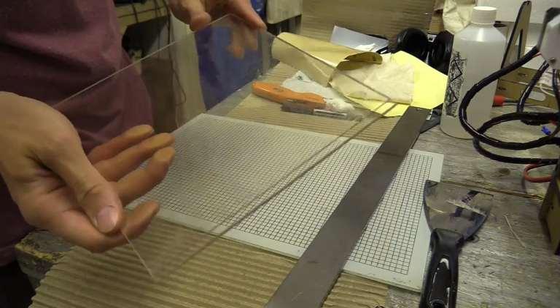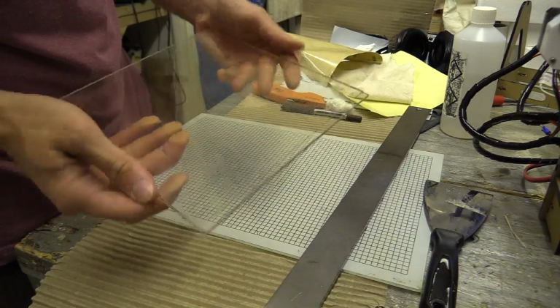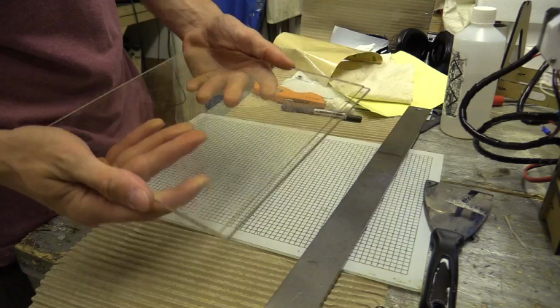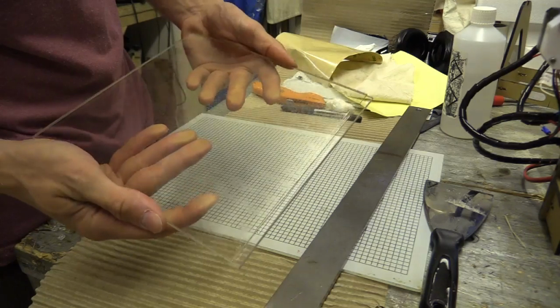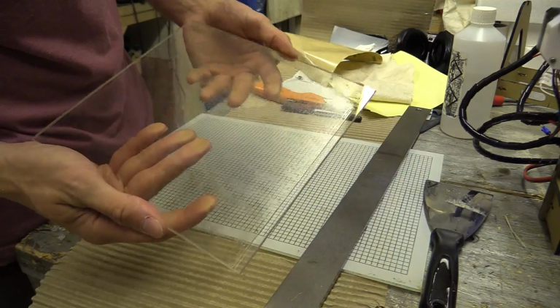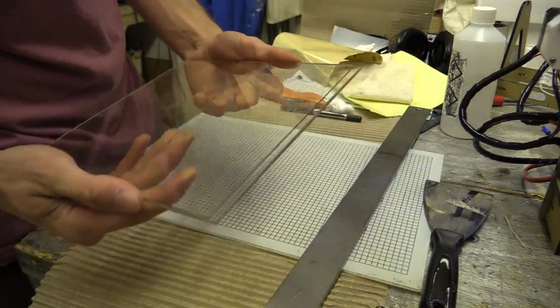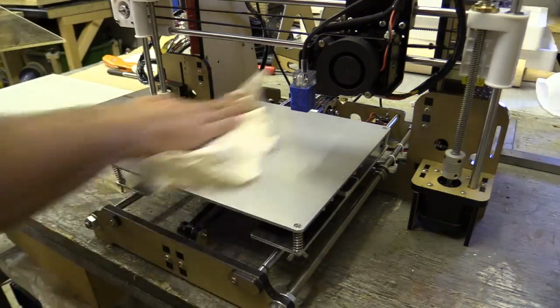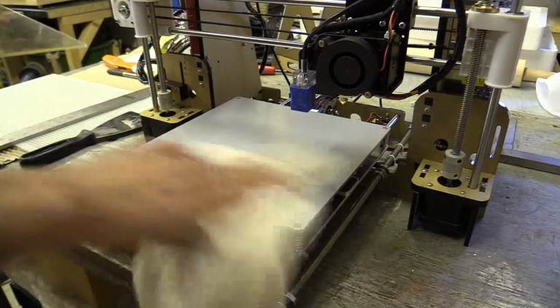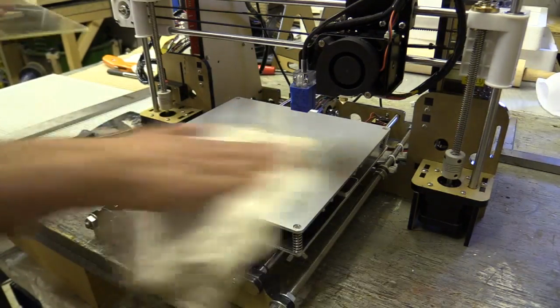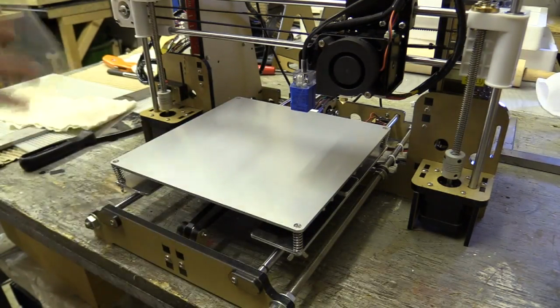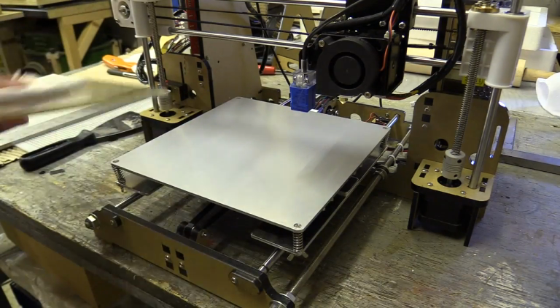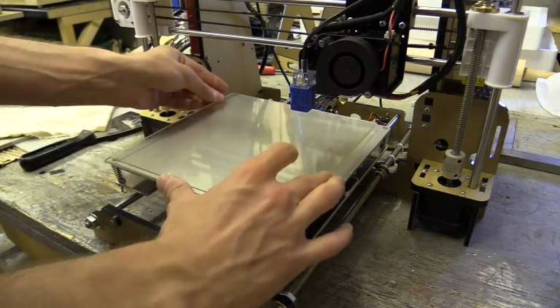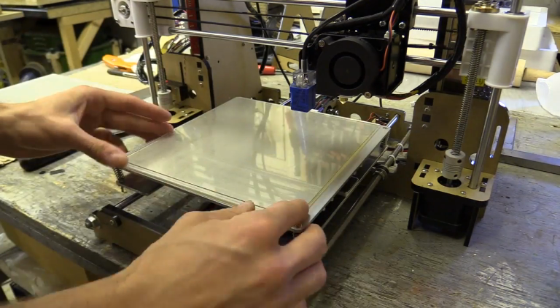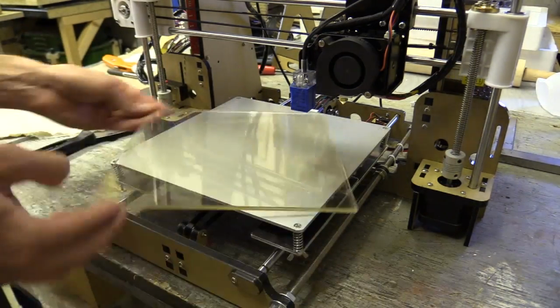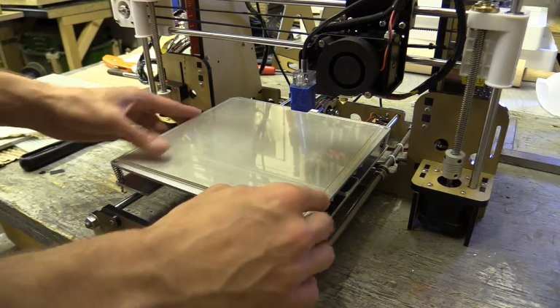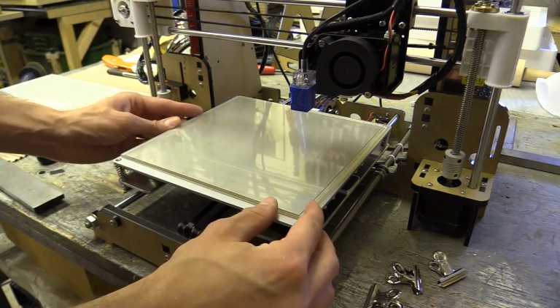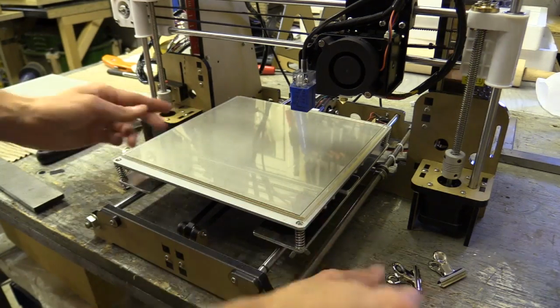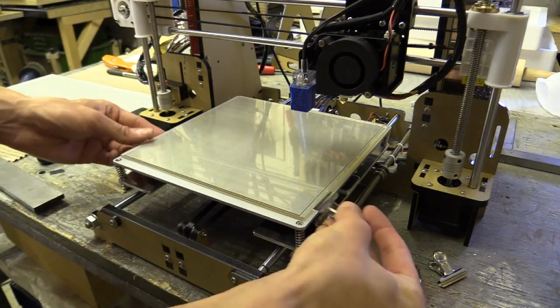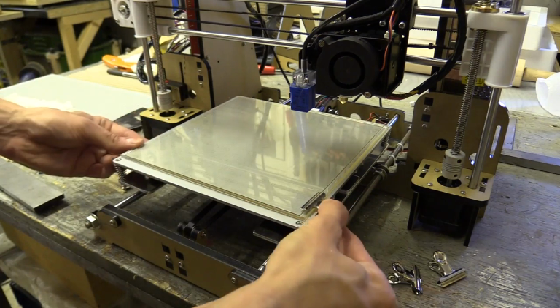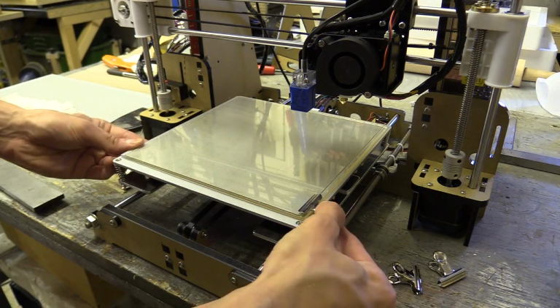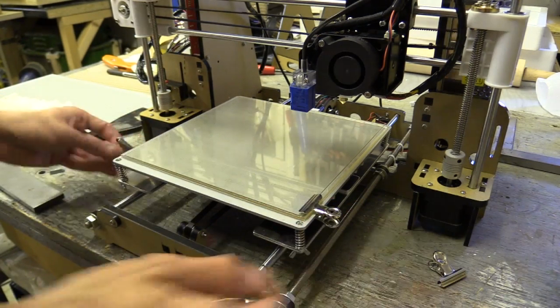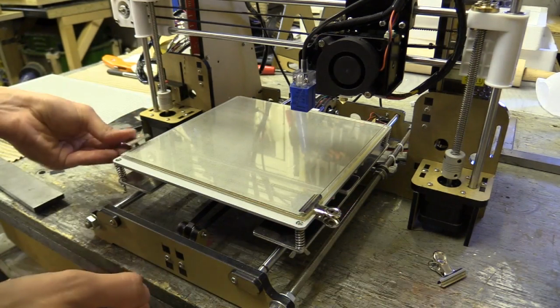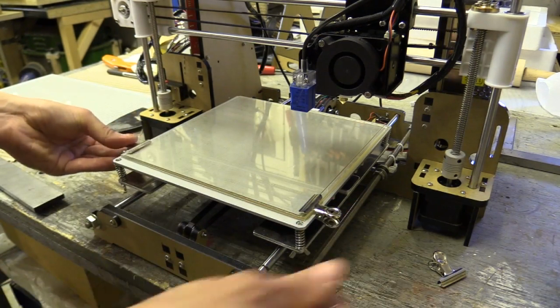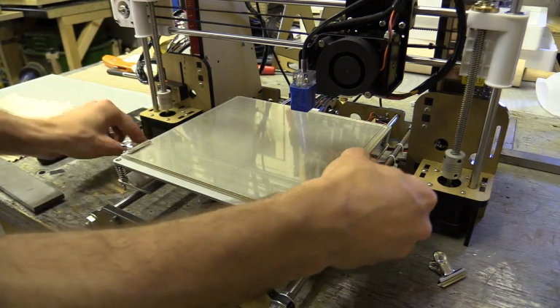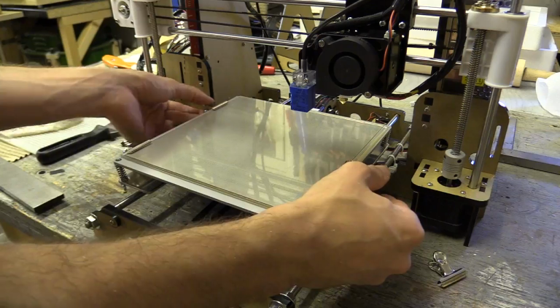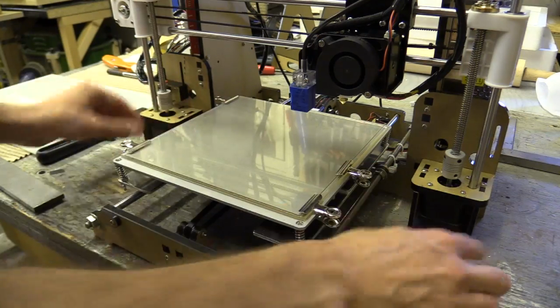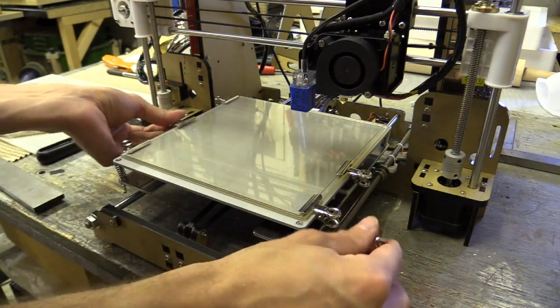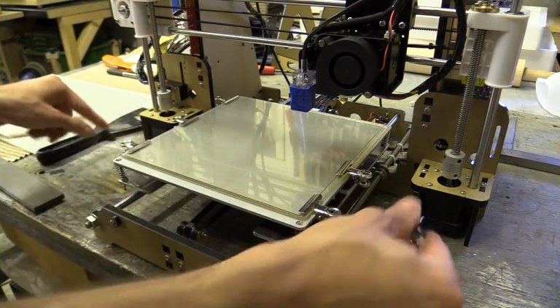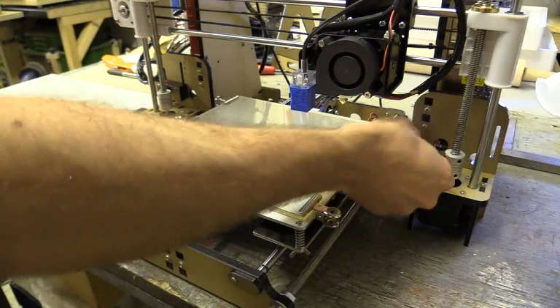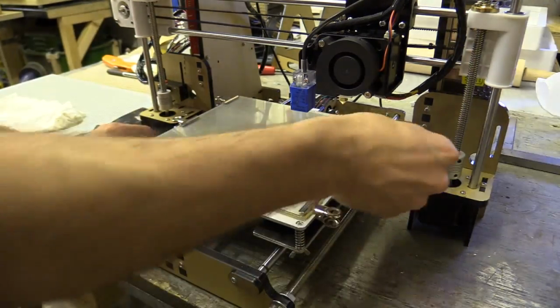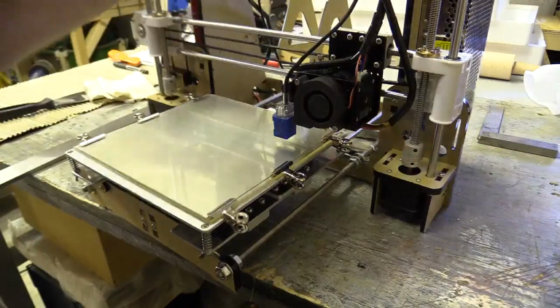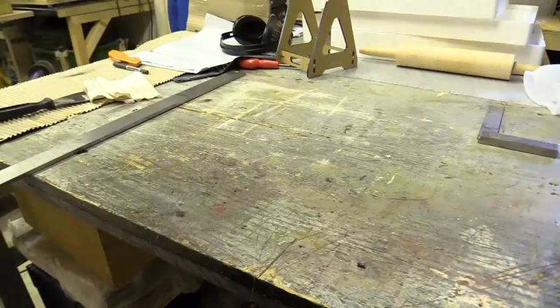If you want to watch my assembly and review of the Anet A8 3D printer I'll link to that at the end of this video. And don't forget to check out other videos on my channel, which are CNC related at the moment. Thanks again for watching.